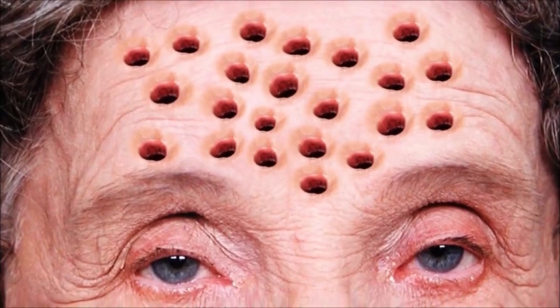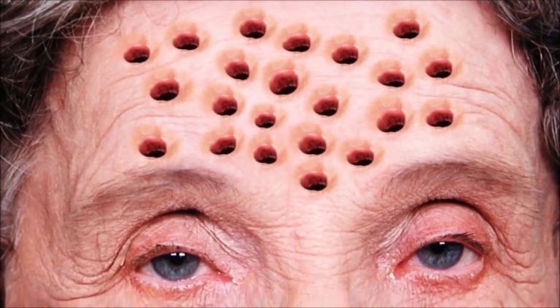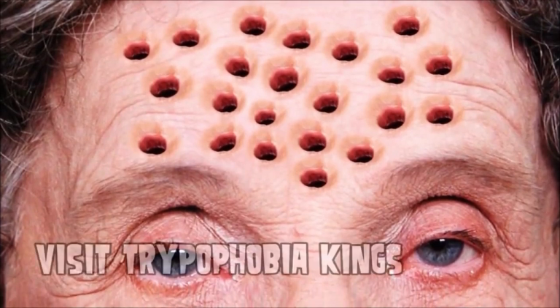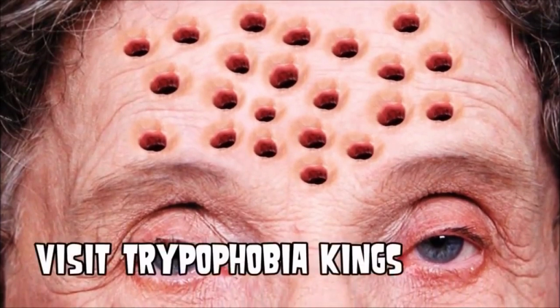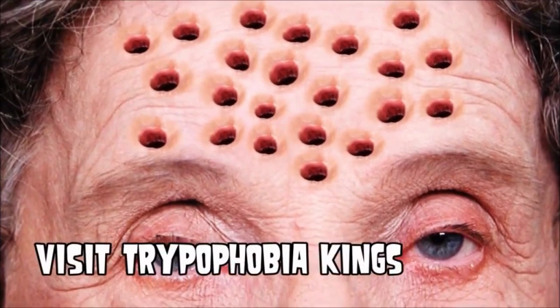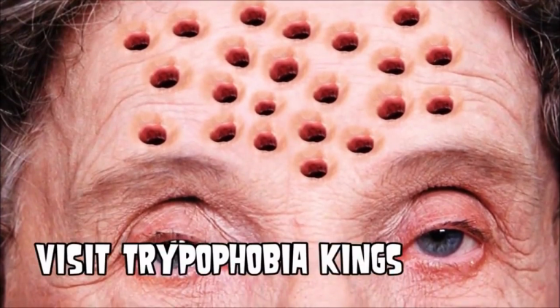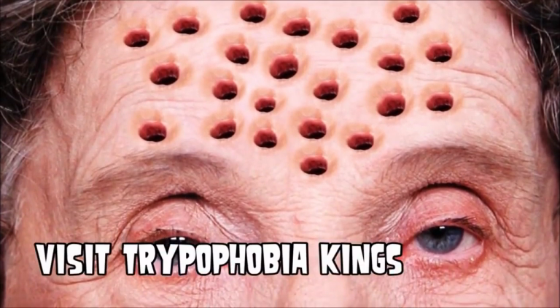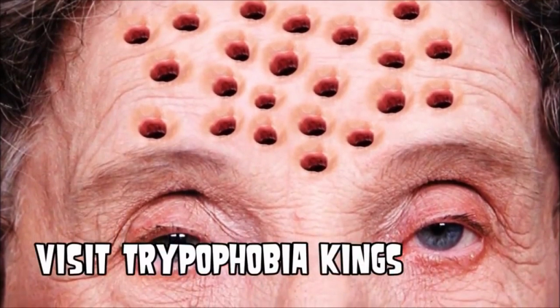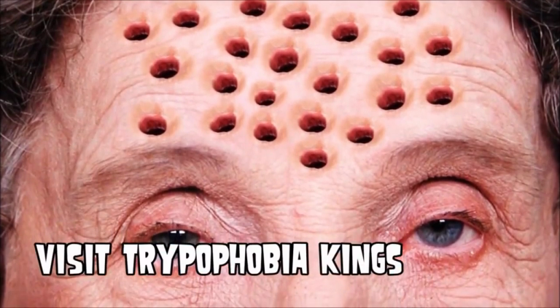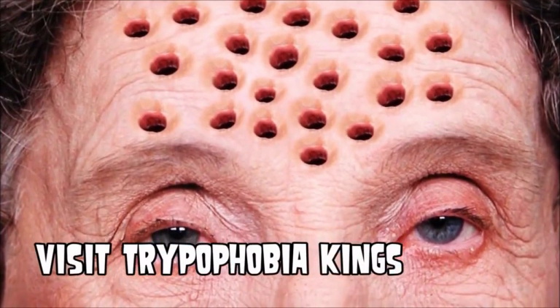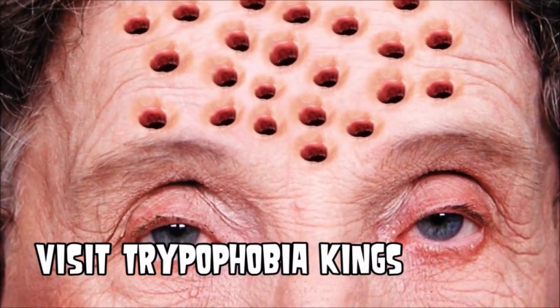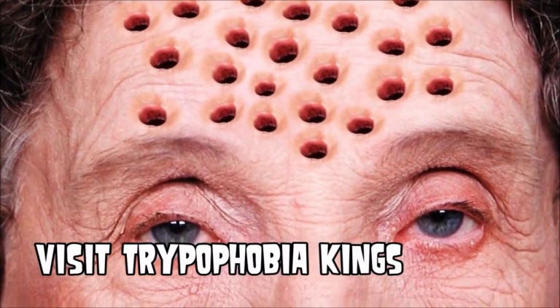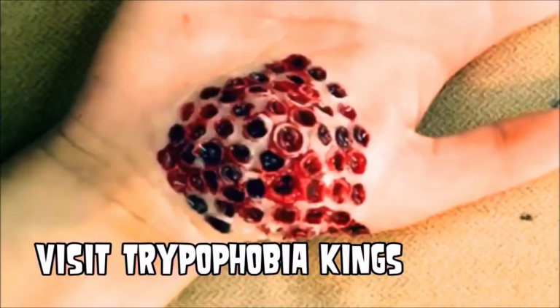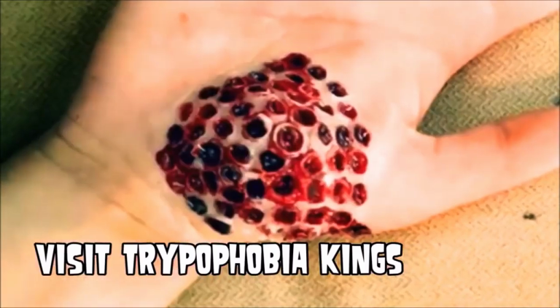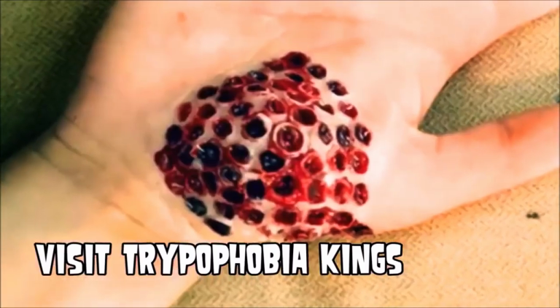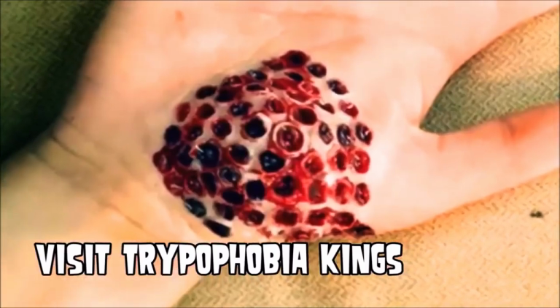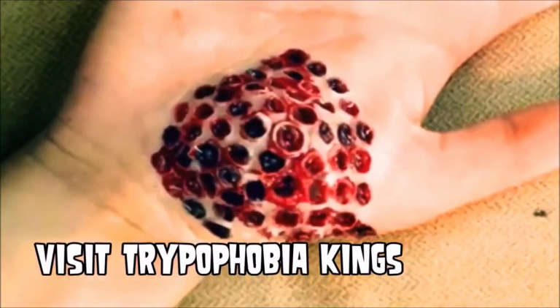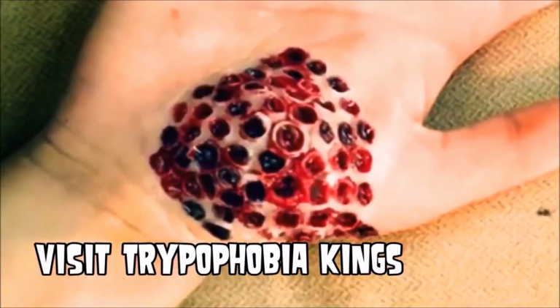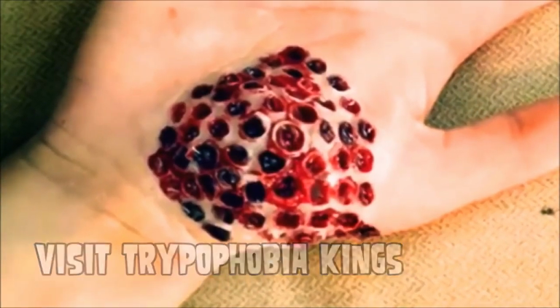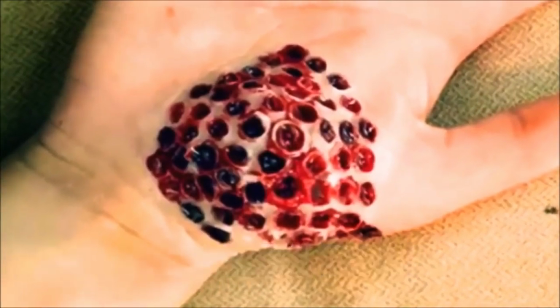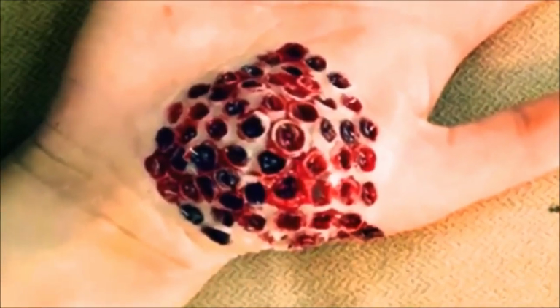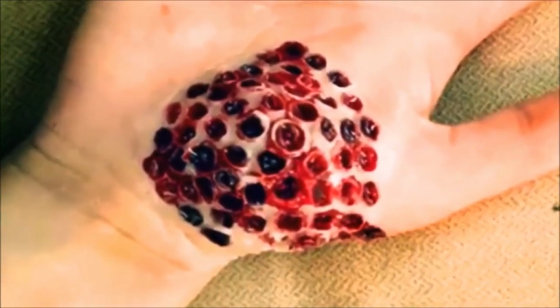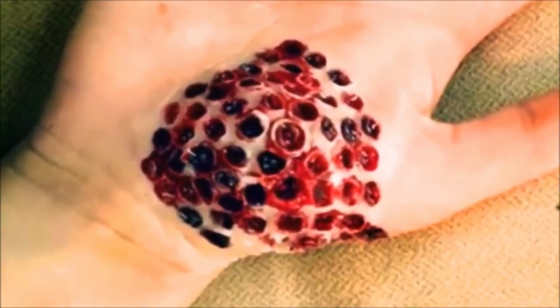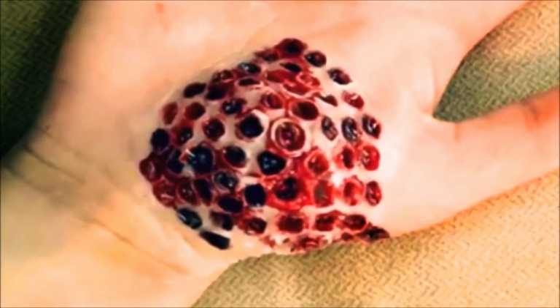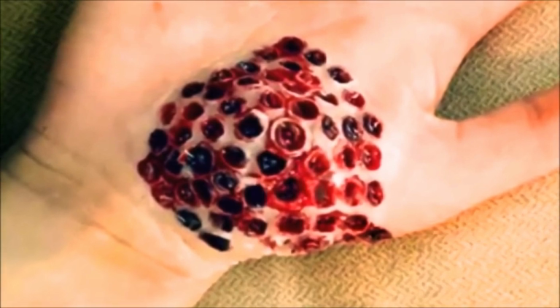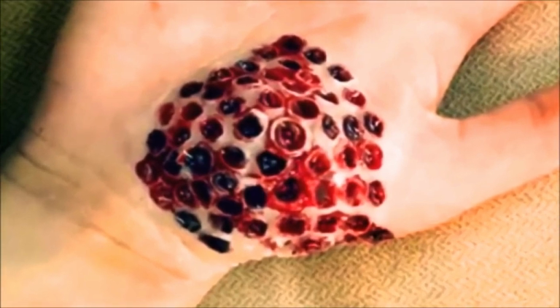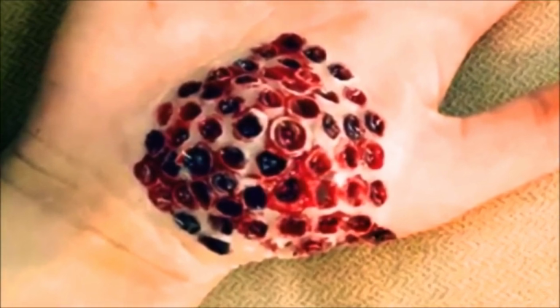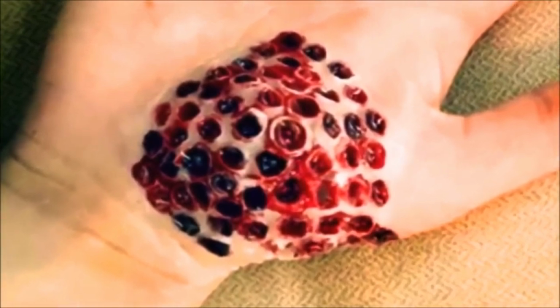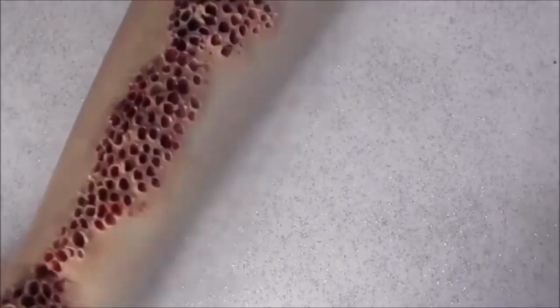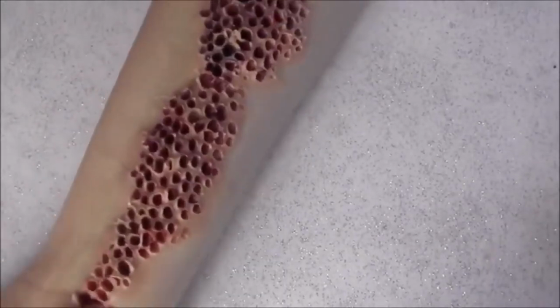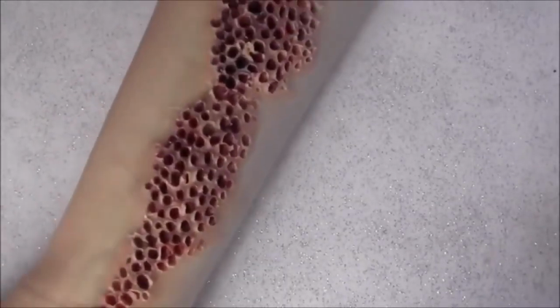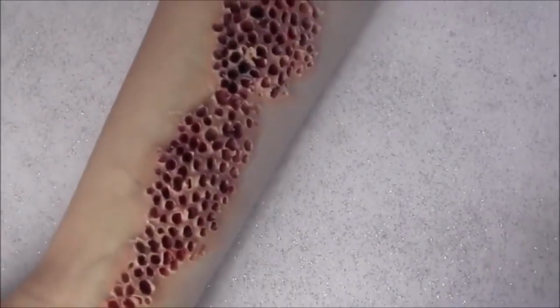Here's a Photoshop image I made a while ago for Trypophobia Kings — it looks a little closer to that. And here's a creation from a talented makeup artist. Could it be makeup? Certainly possible.